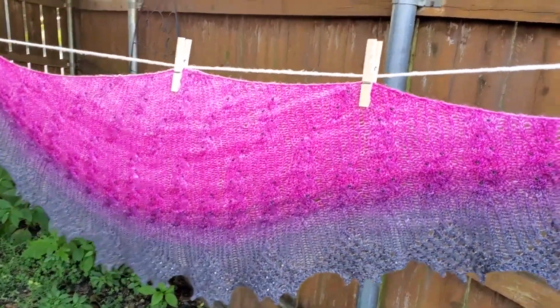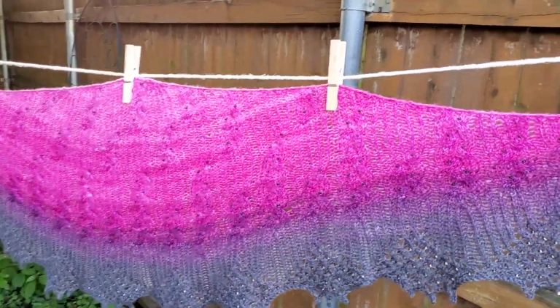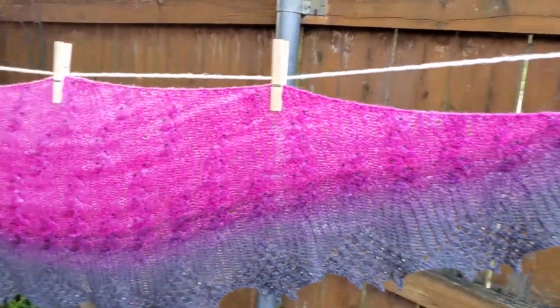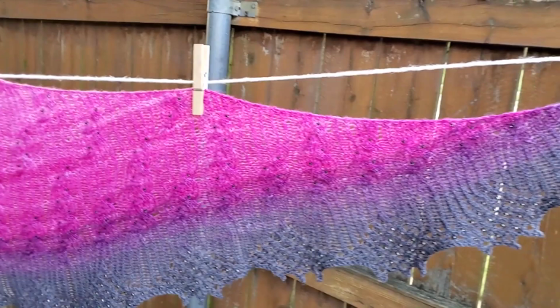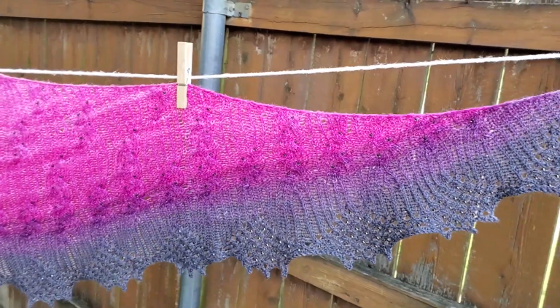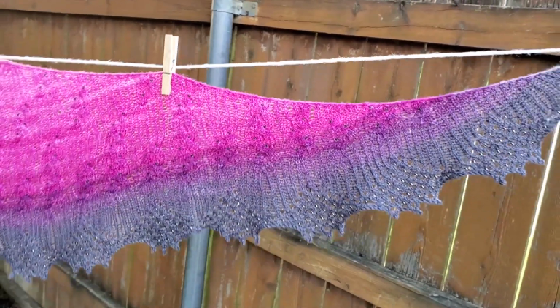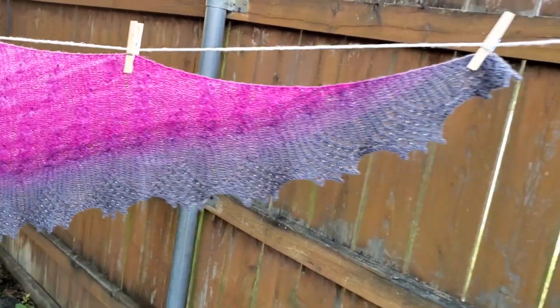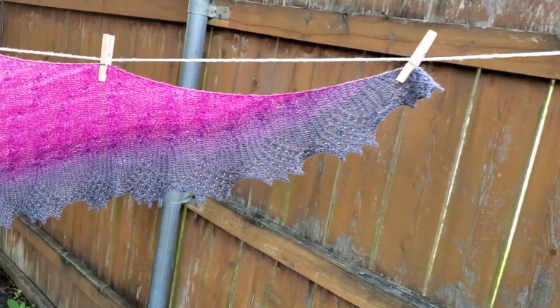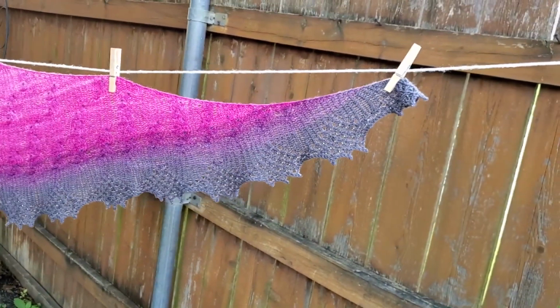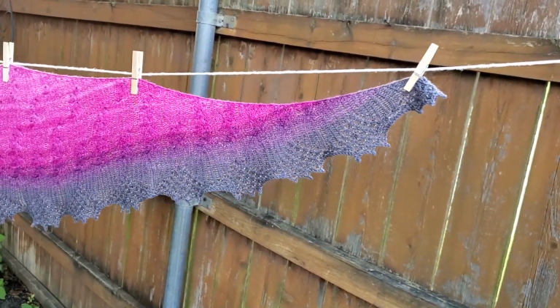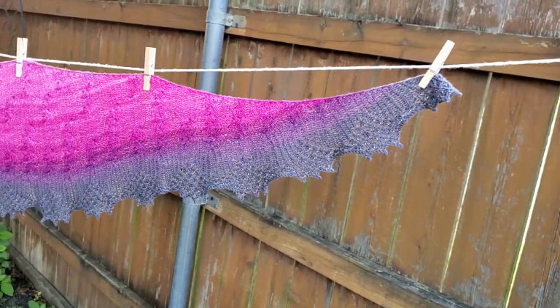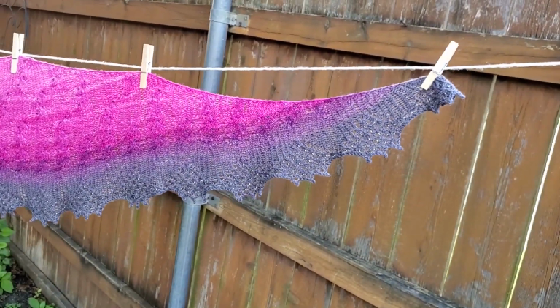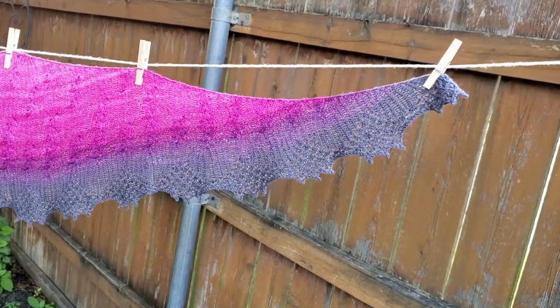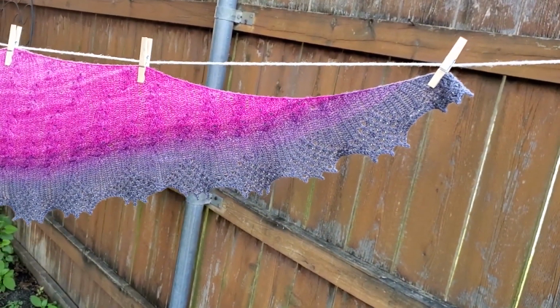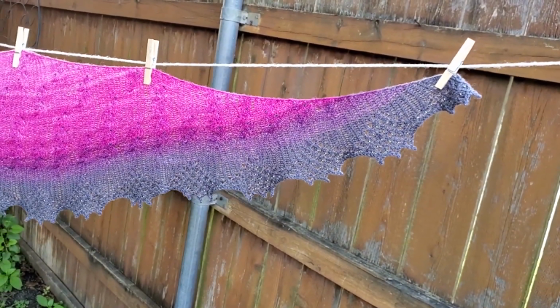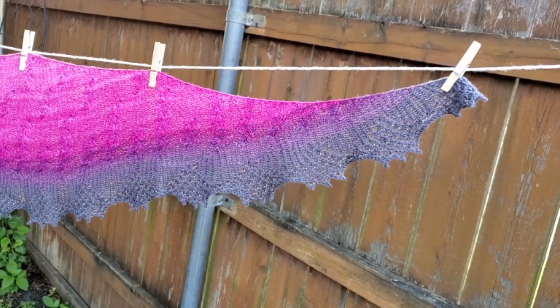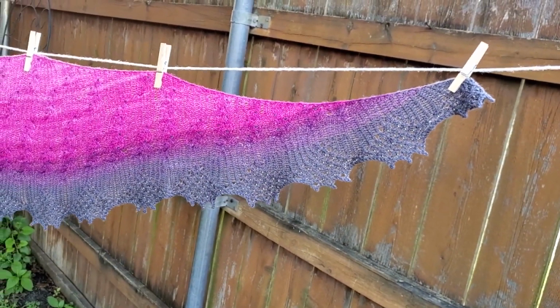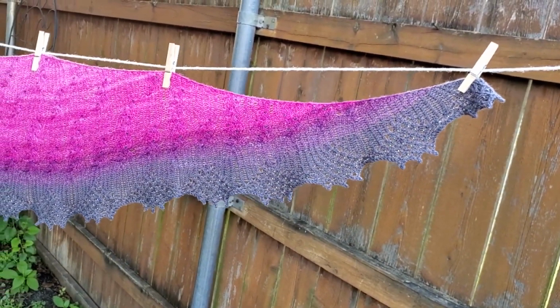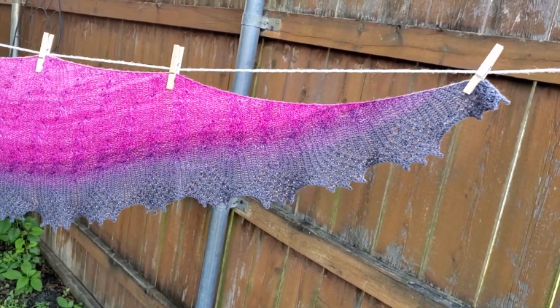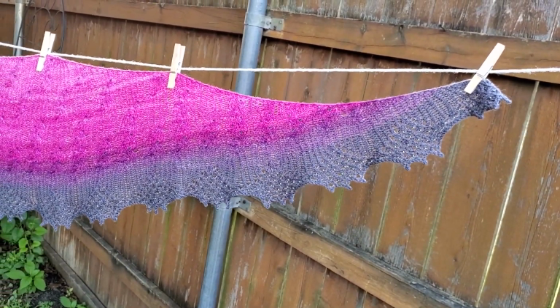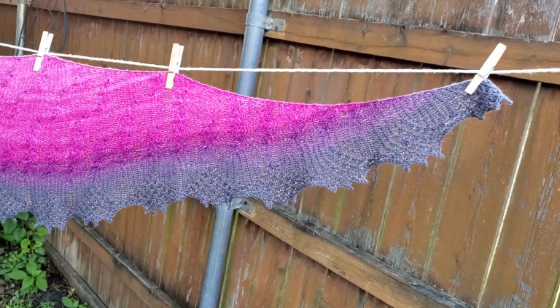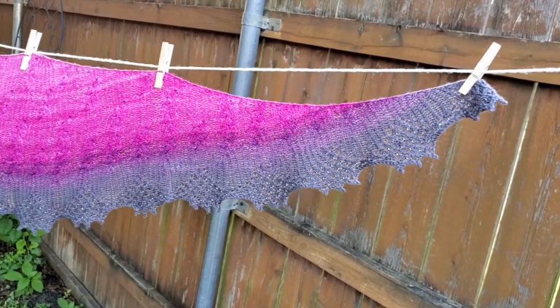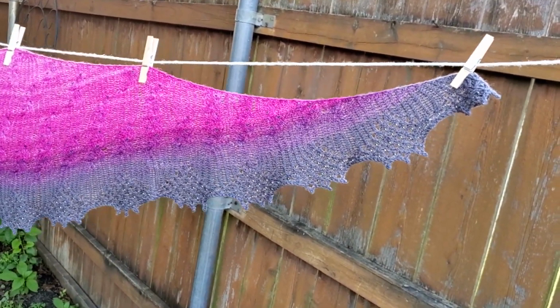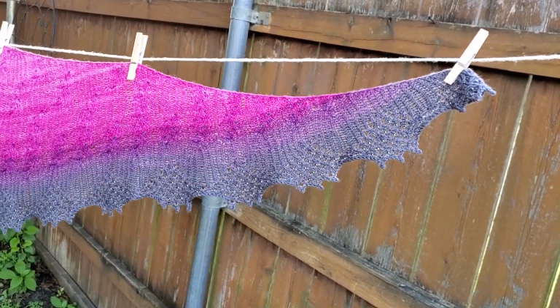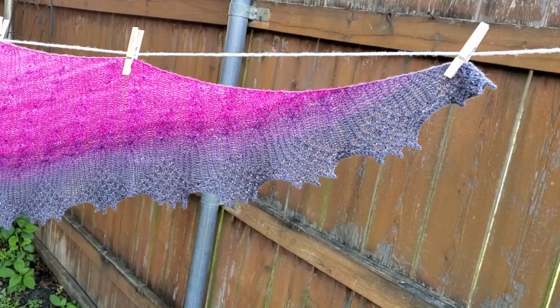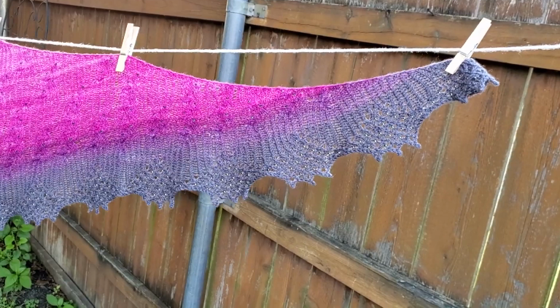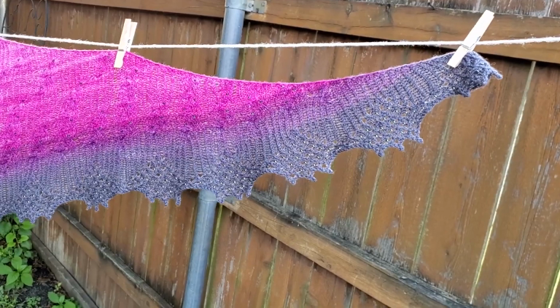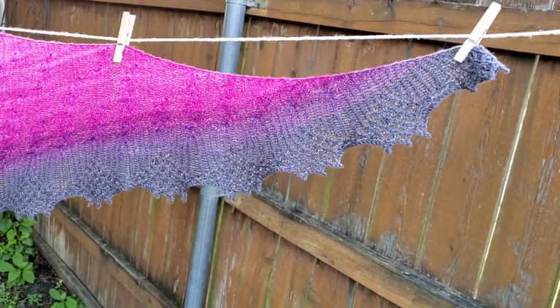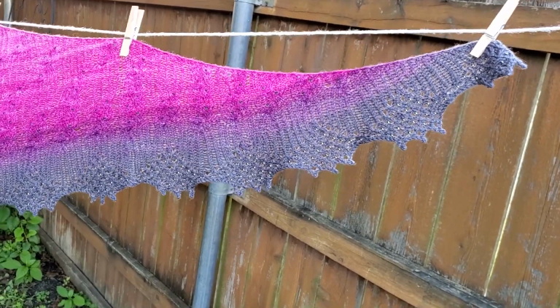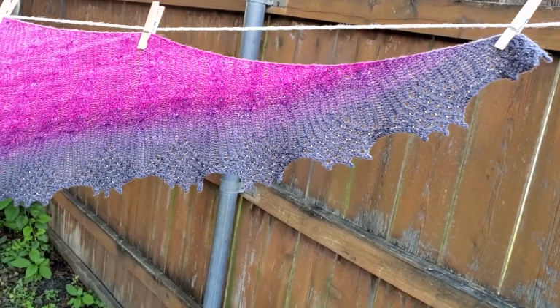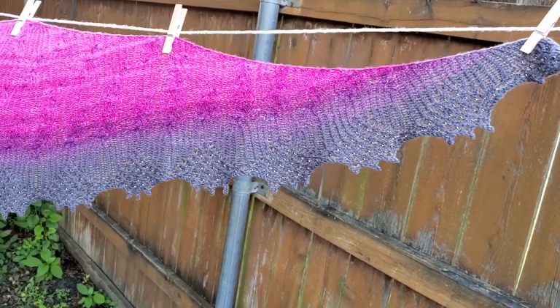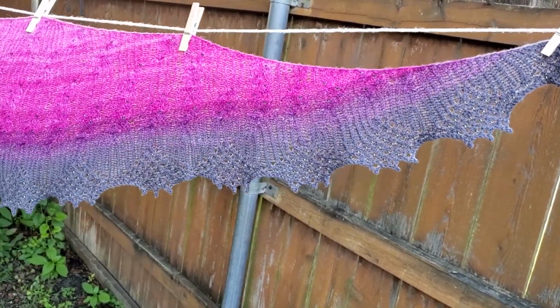This is a size 2 in the shawl. I think it went up to size 4 or 5, but I only had enough yarn to do a size 2.